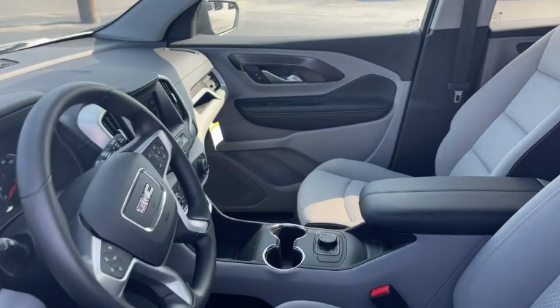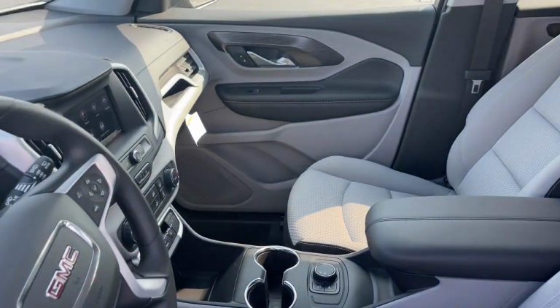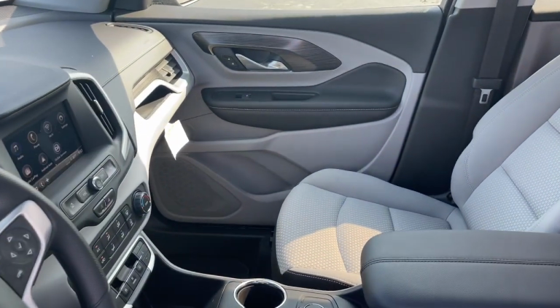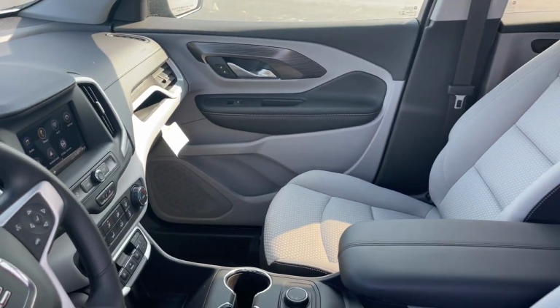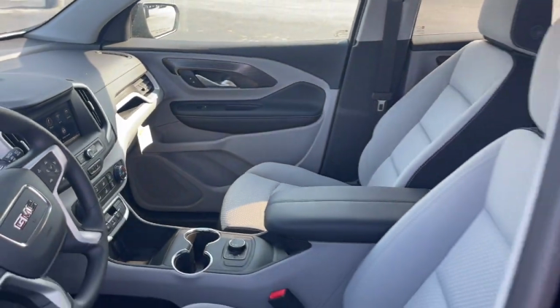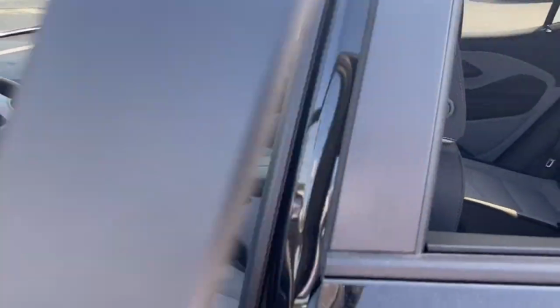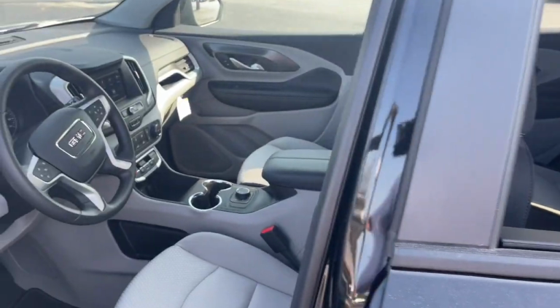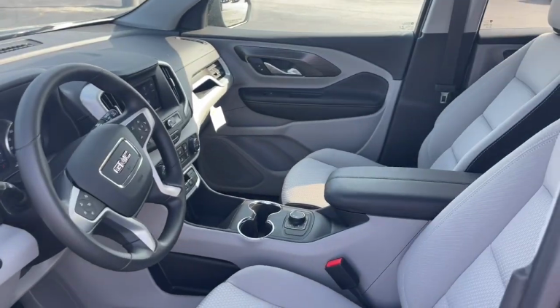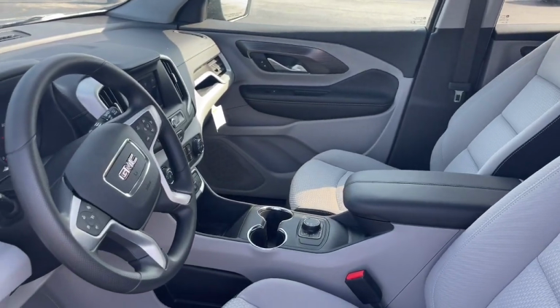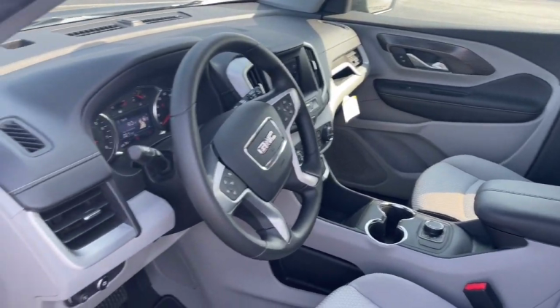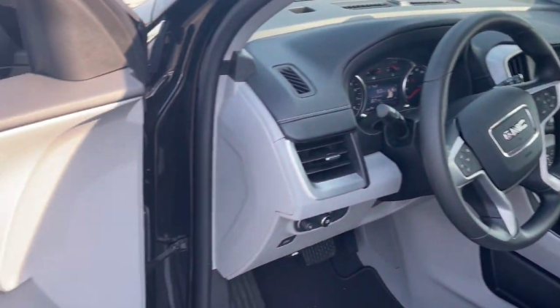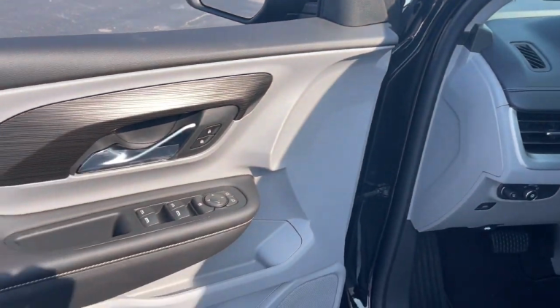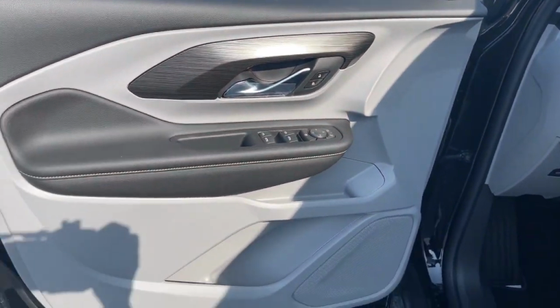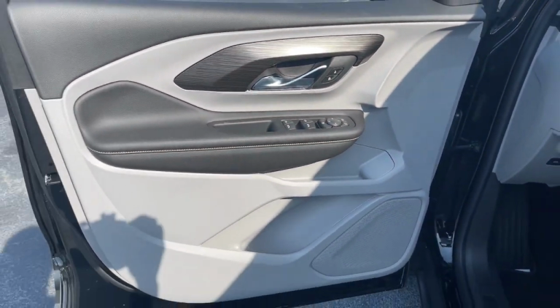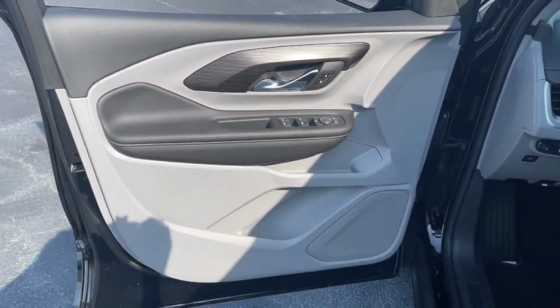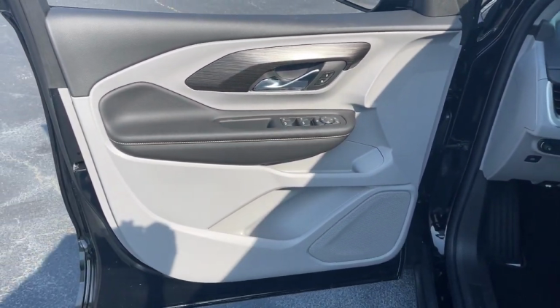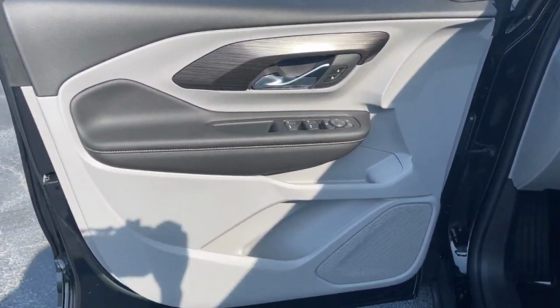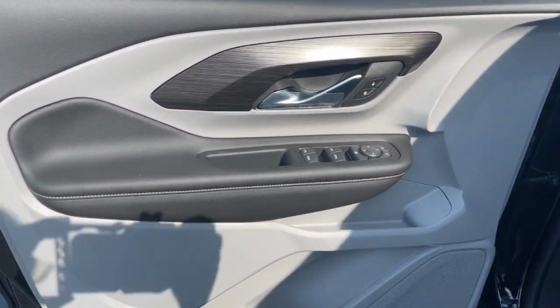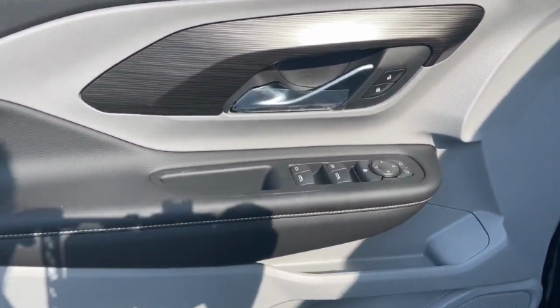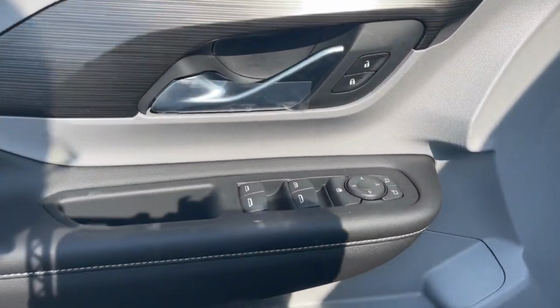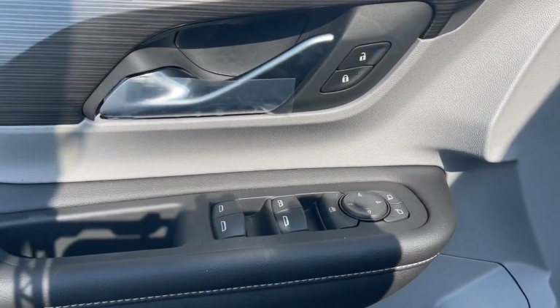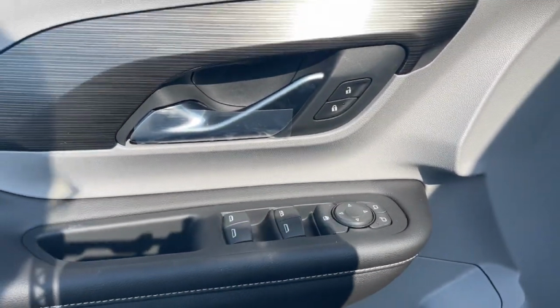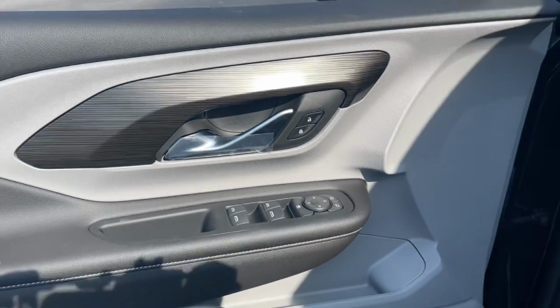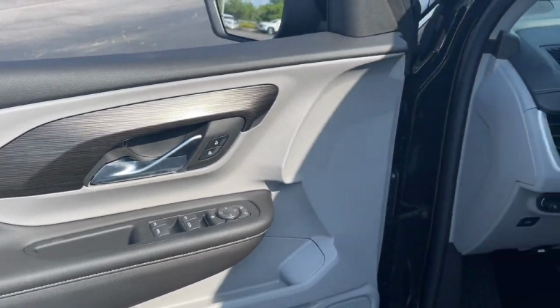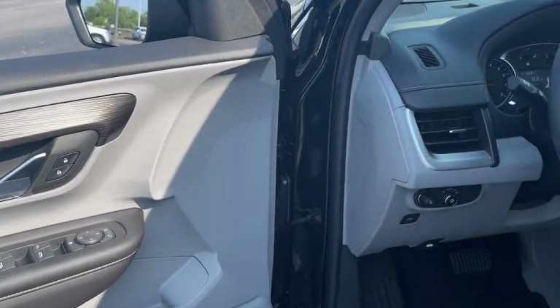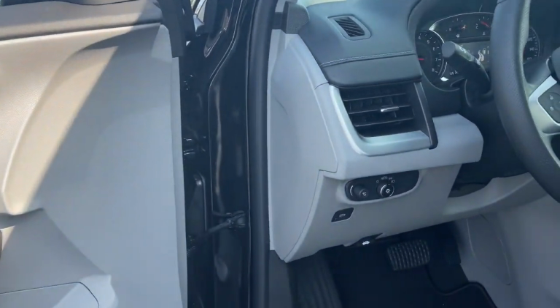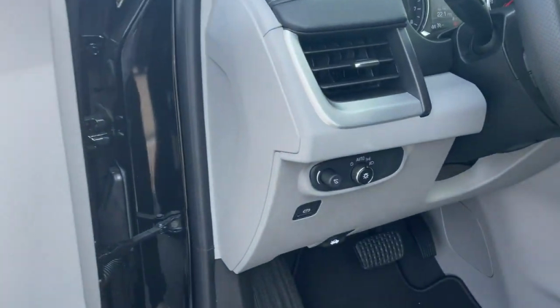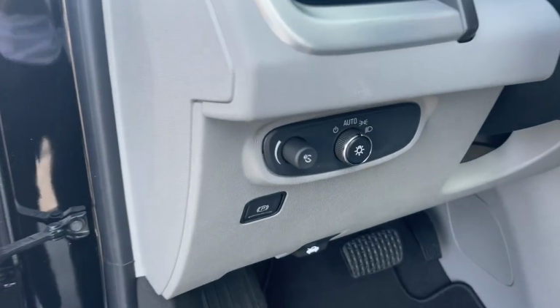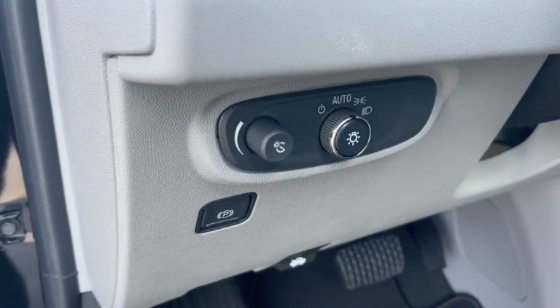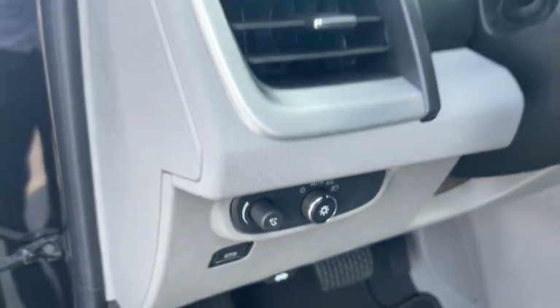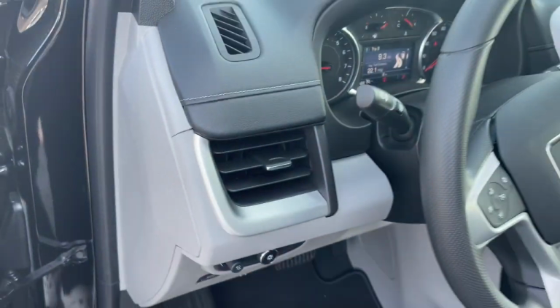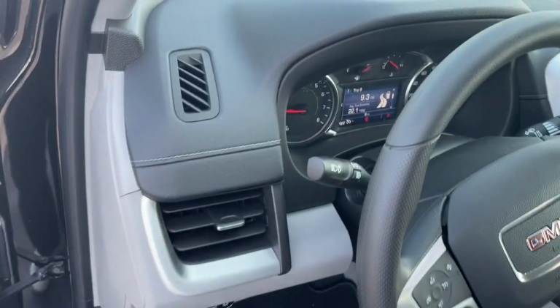The following are some of this vehicle's highlighted options: keyless entry, electronic stability control, intermittent wipers, trip computer, power windows, bucket seats, four-wheel disc brakes, power steering.